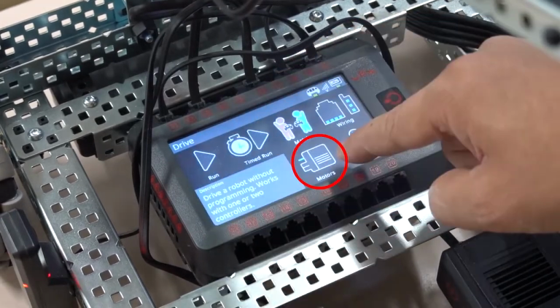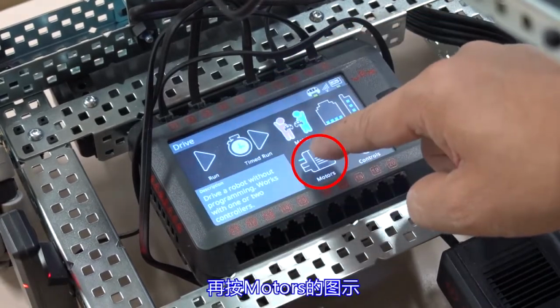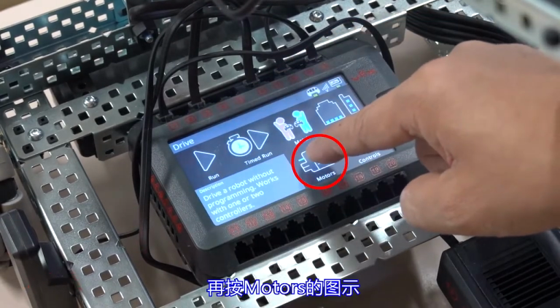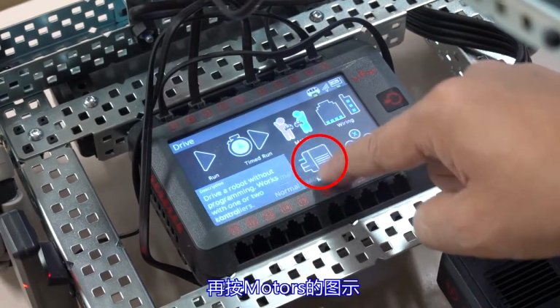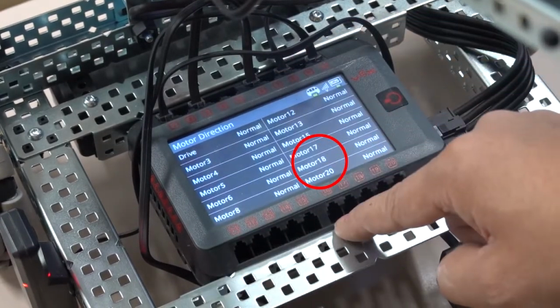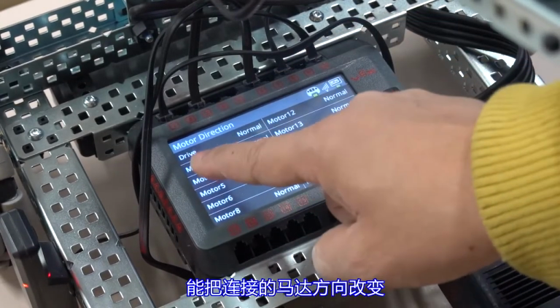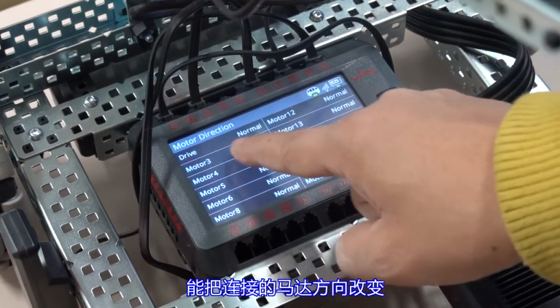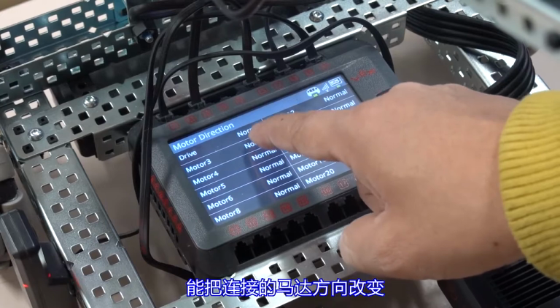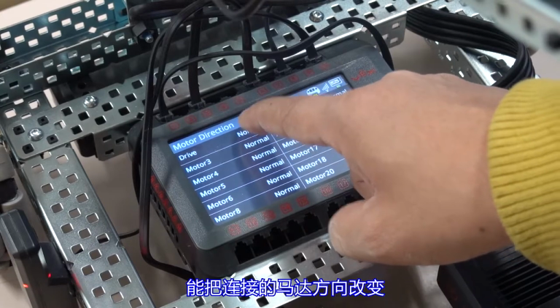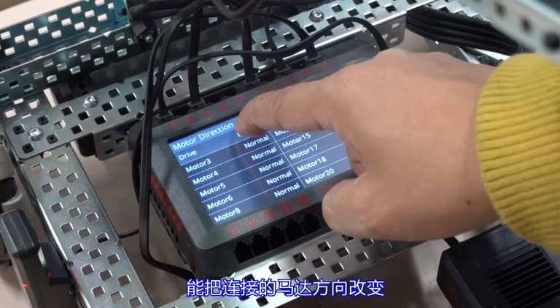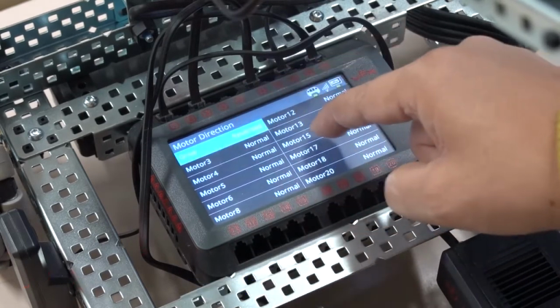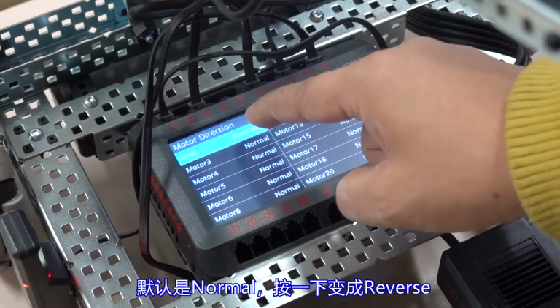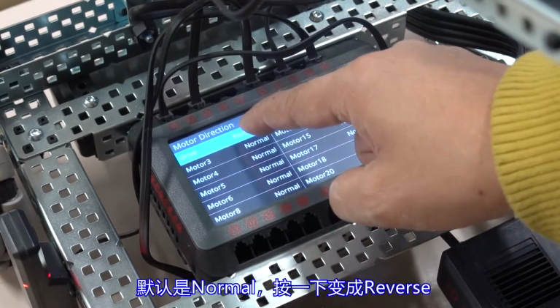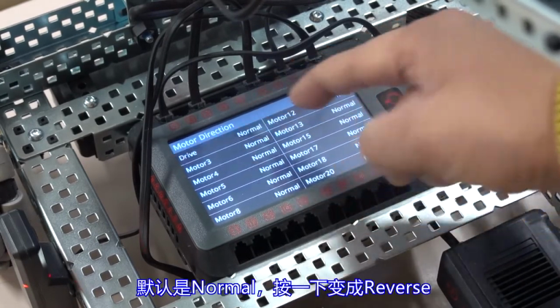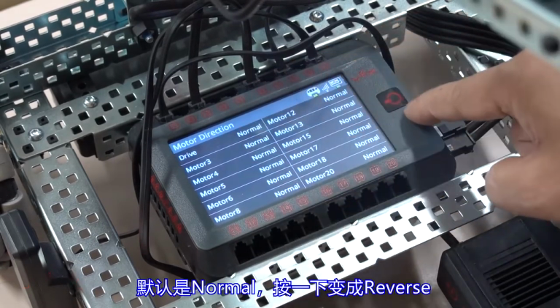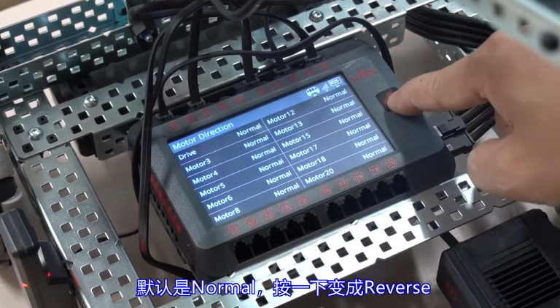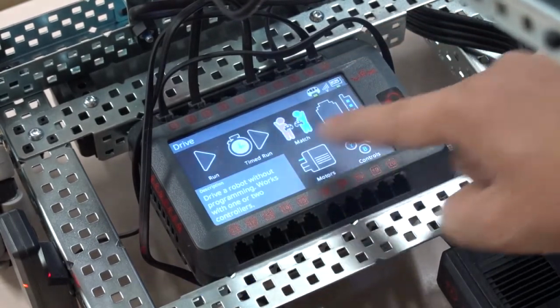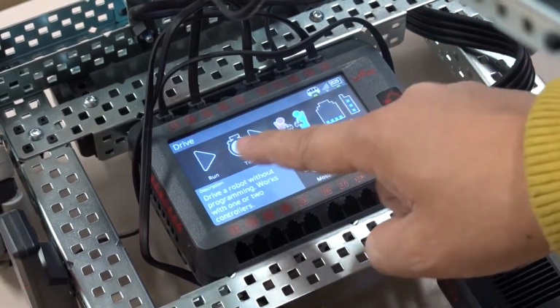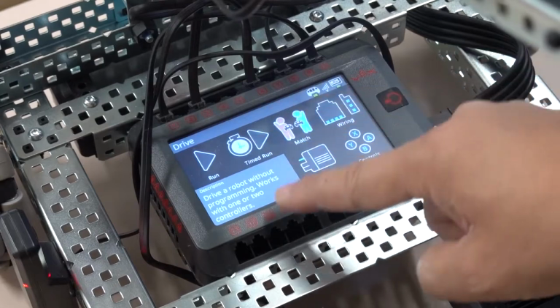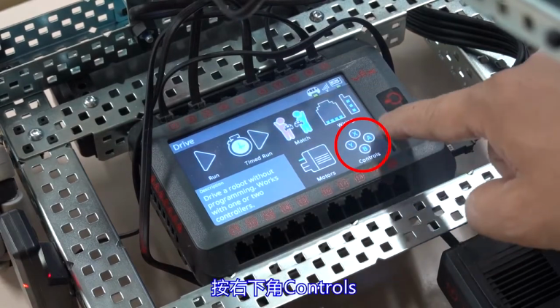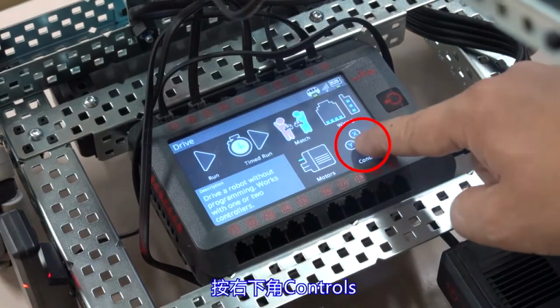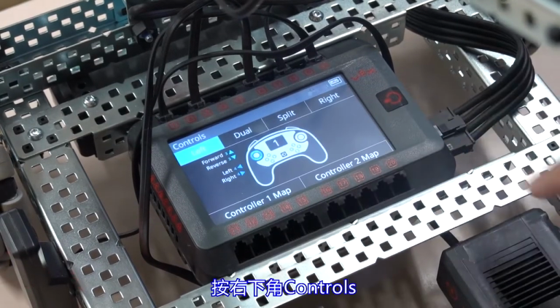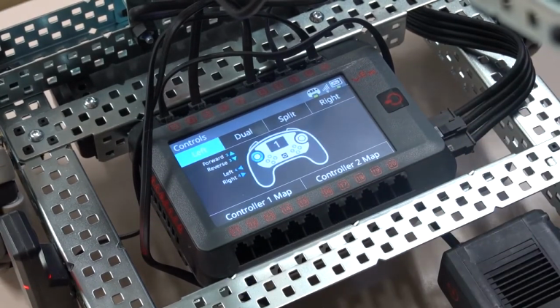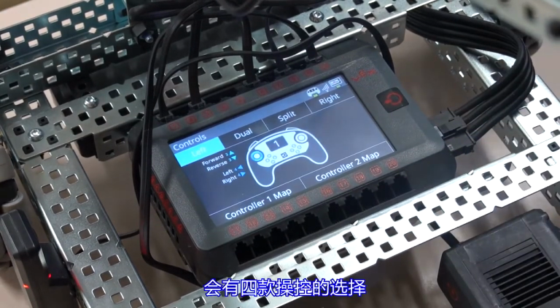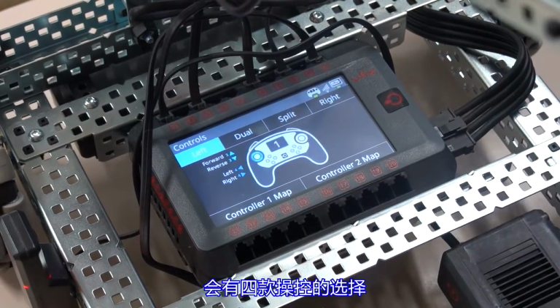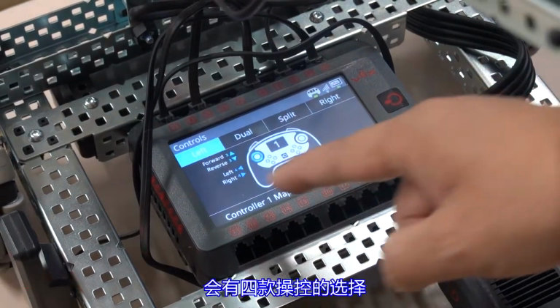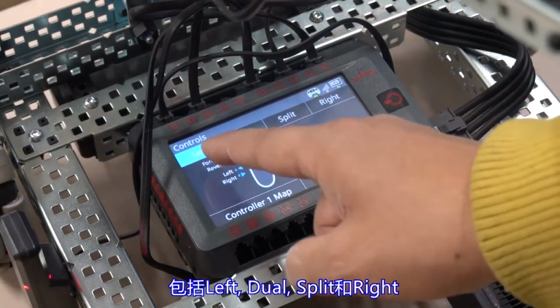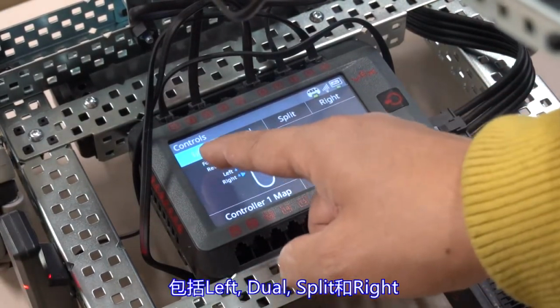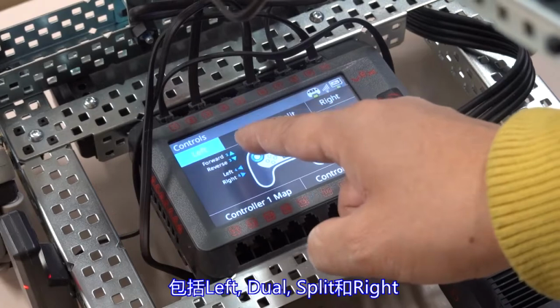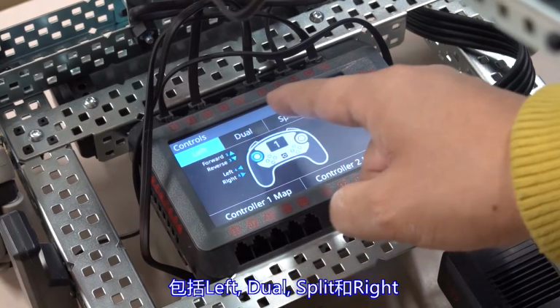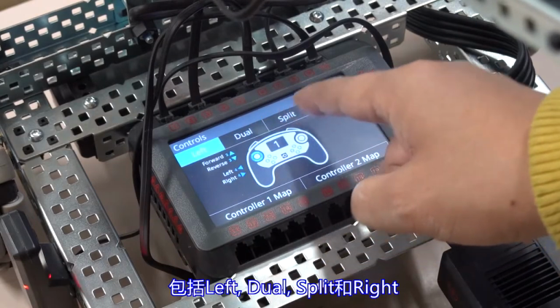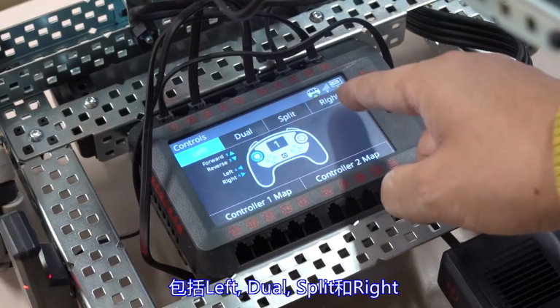Coming back to the drive menu, click the icon of motors to change the direction of the connected motor. The default is normal; click to change to reverse. Press controls and there will be four control options: left, dual, split, and right.